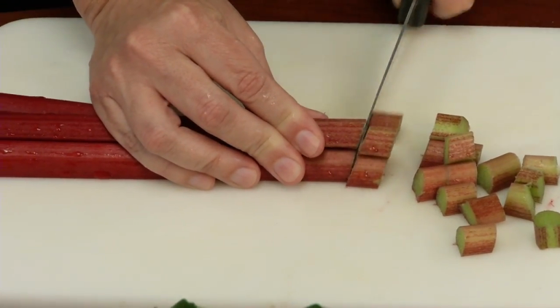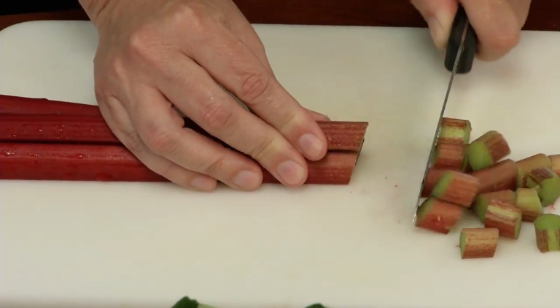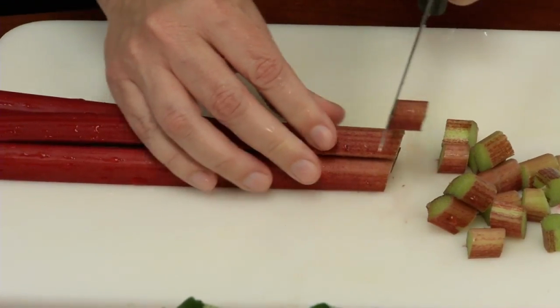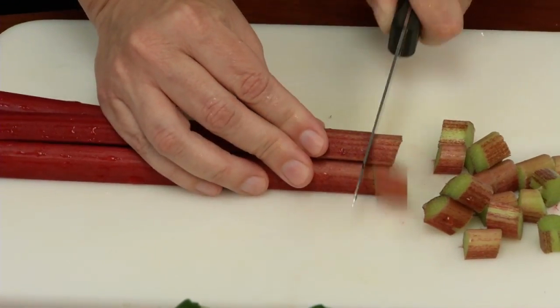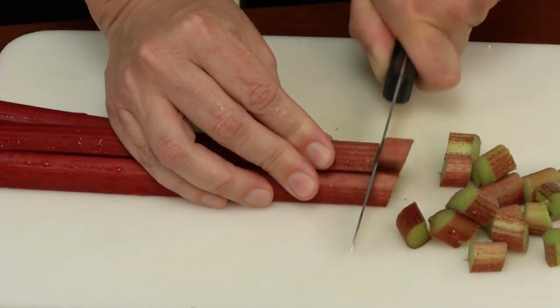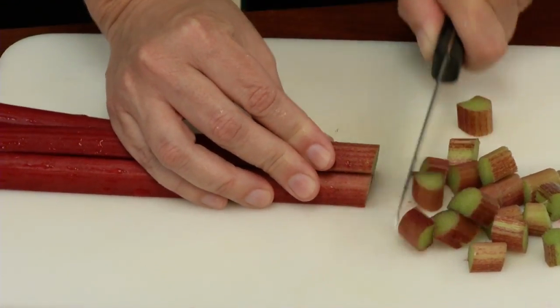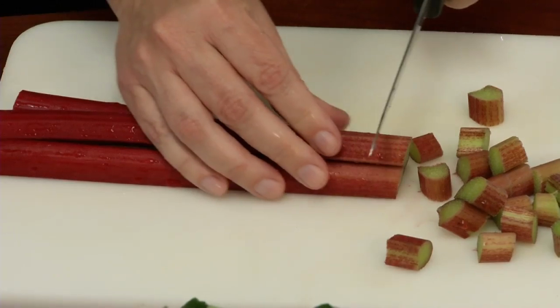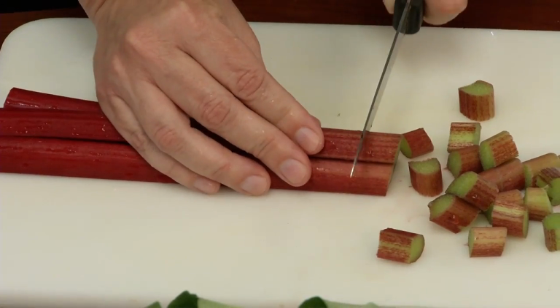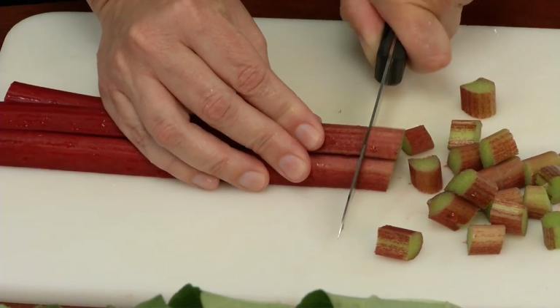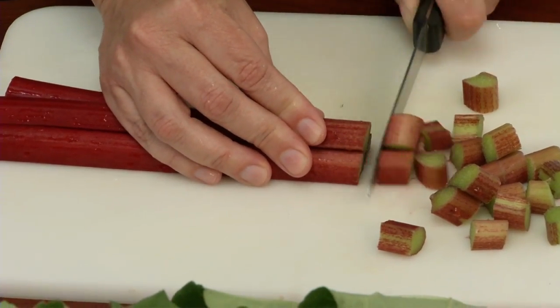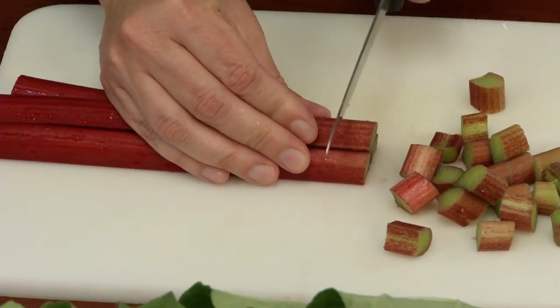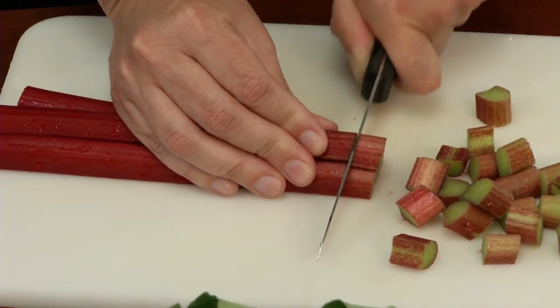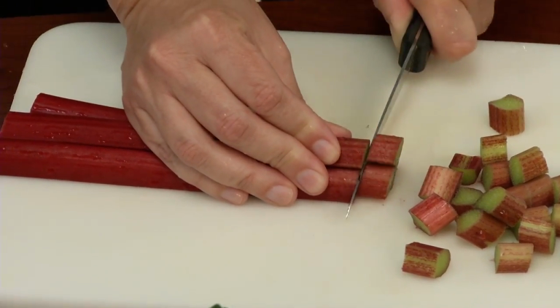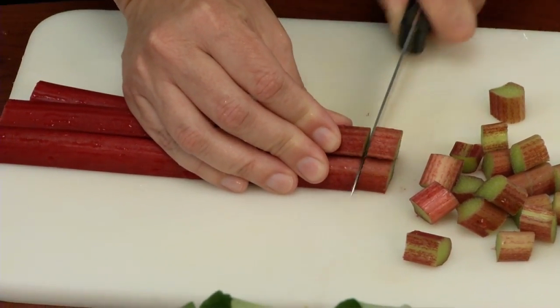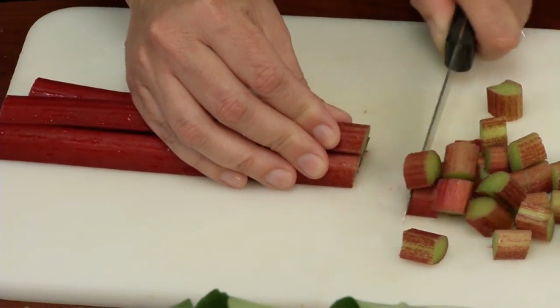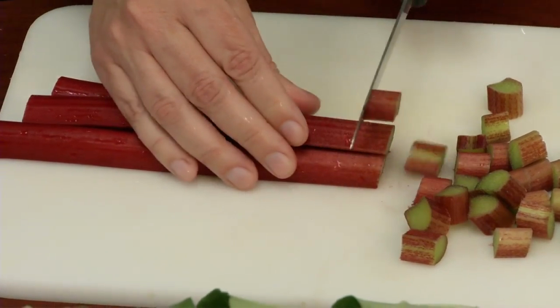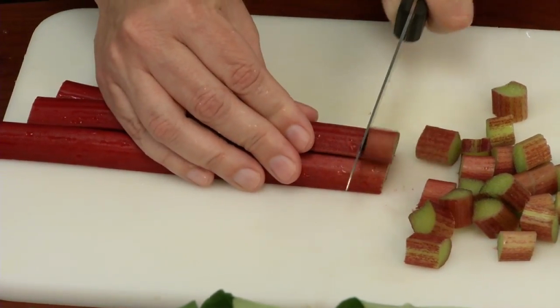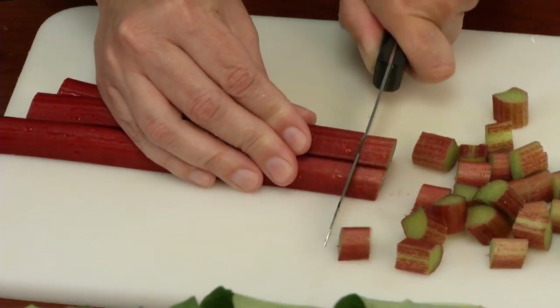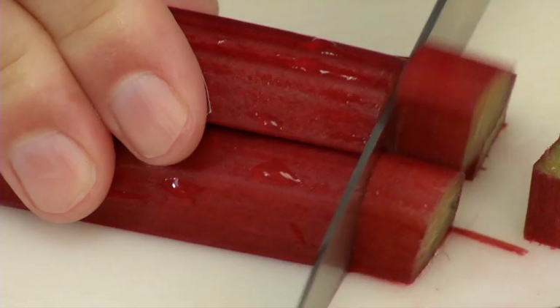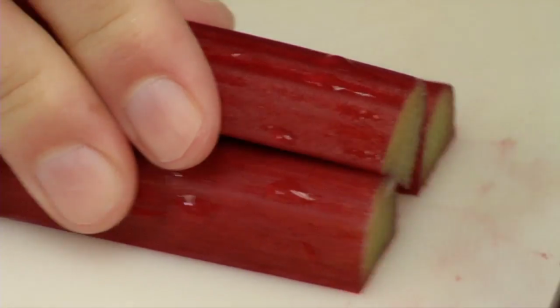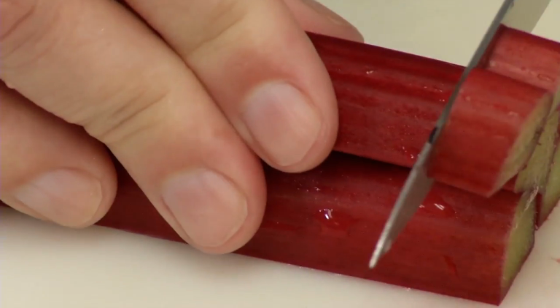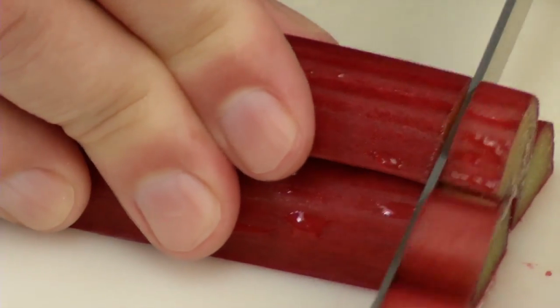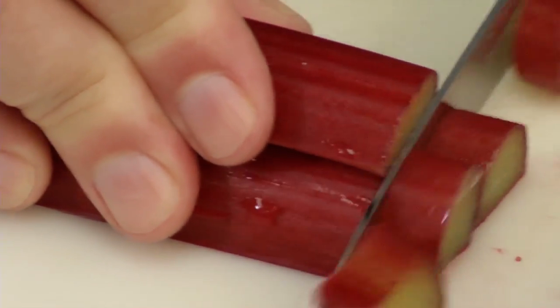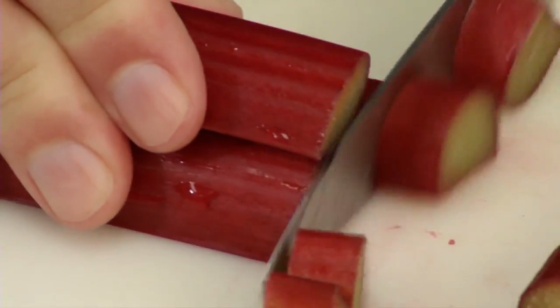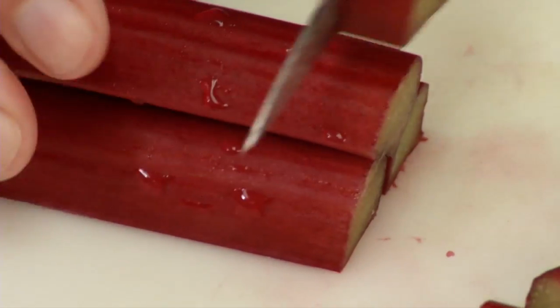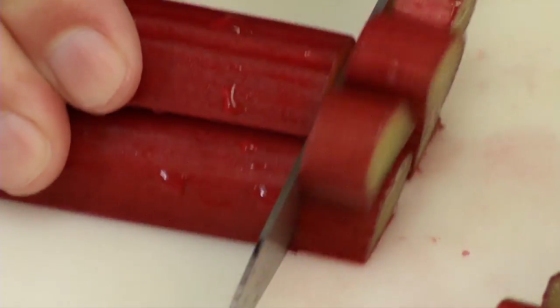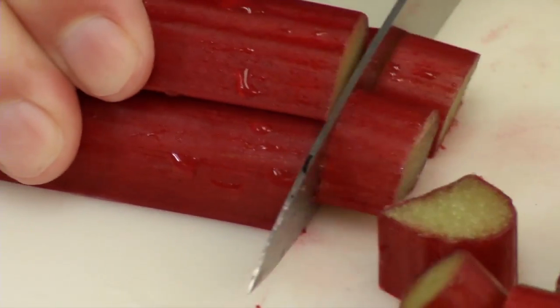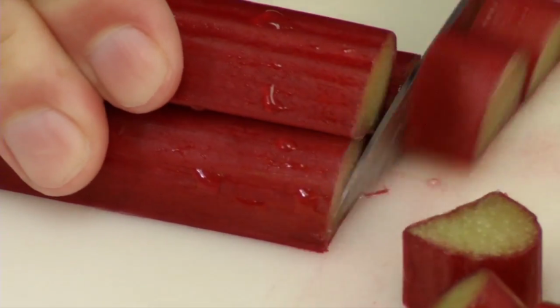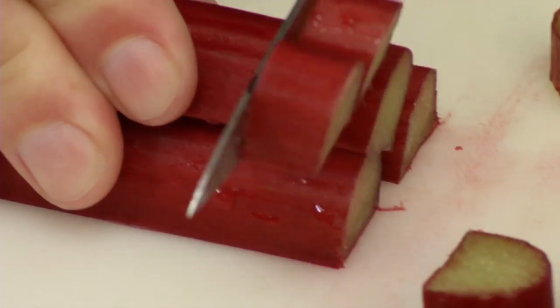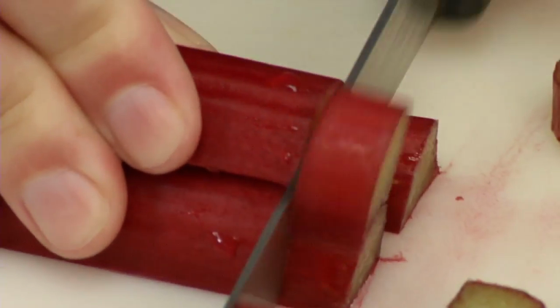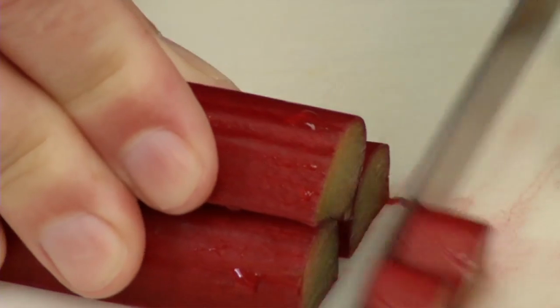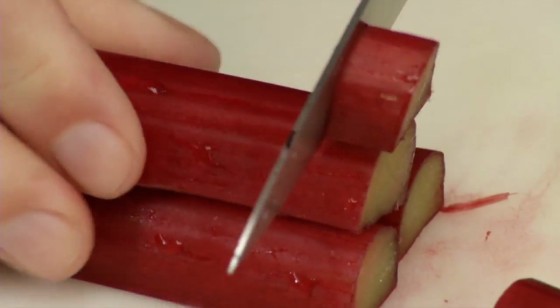Plan ahead and think about if you're doing pies, quick breads, muffins, or sauces — a quarter inch to a half inch is the usual size for rhubarb to be sliced into for freezing.